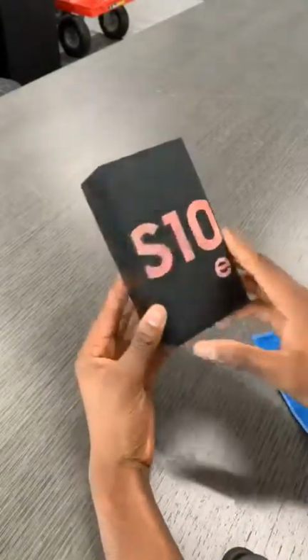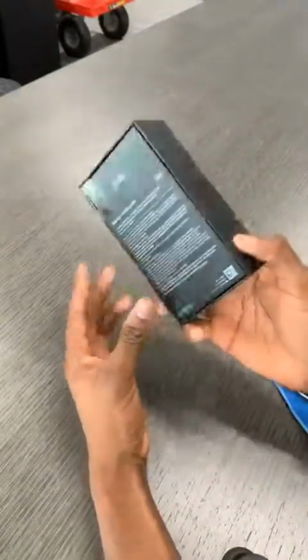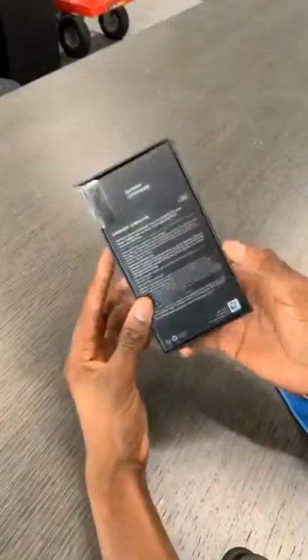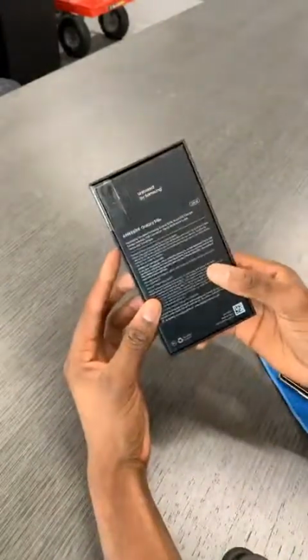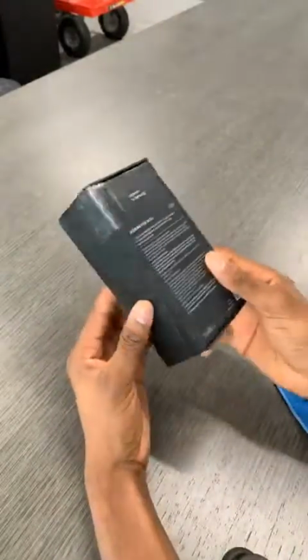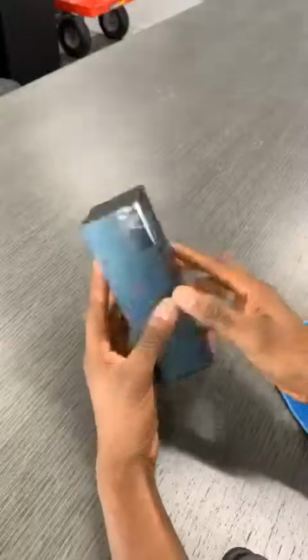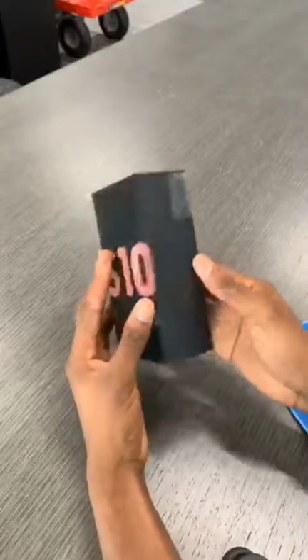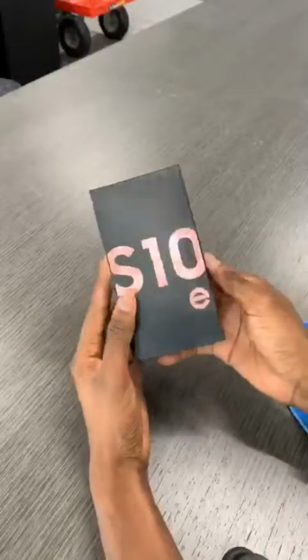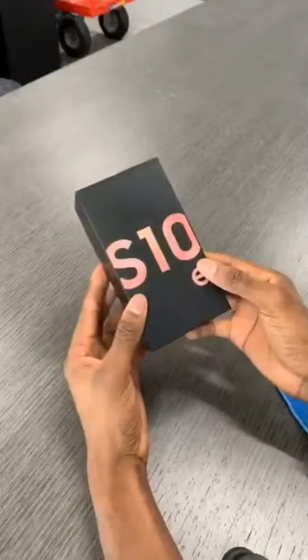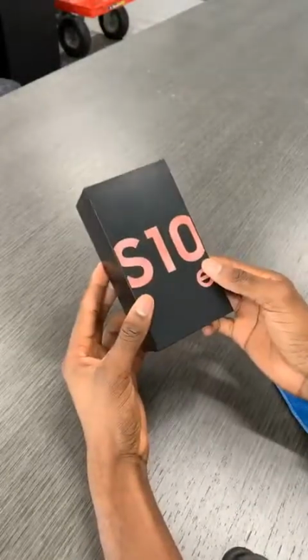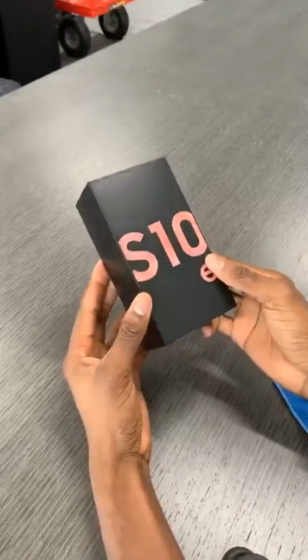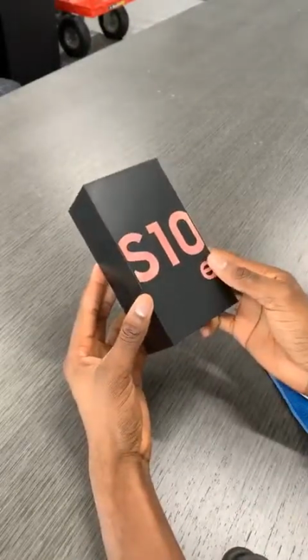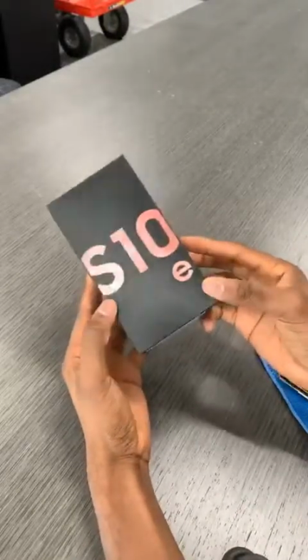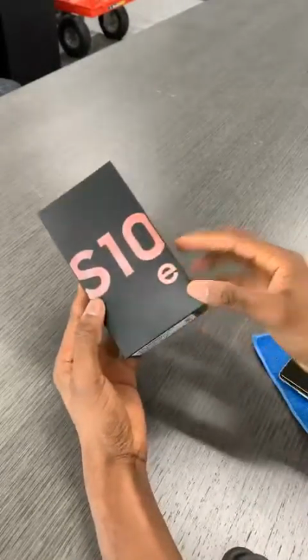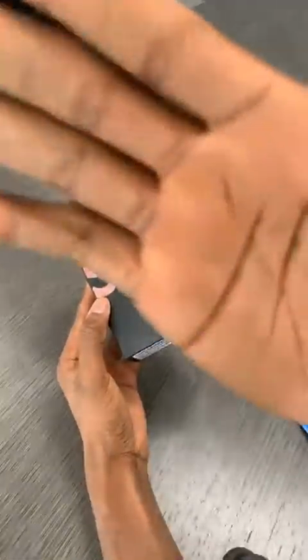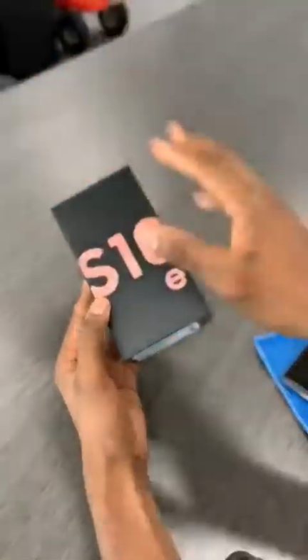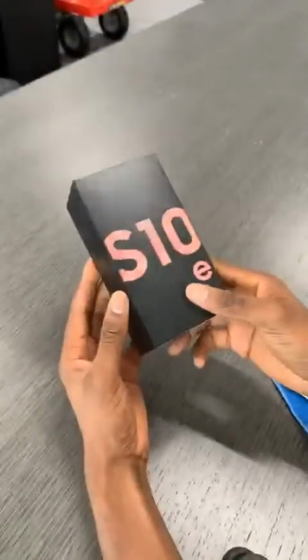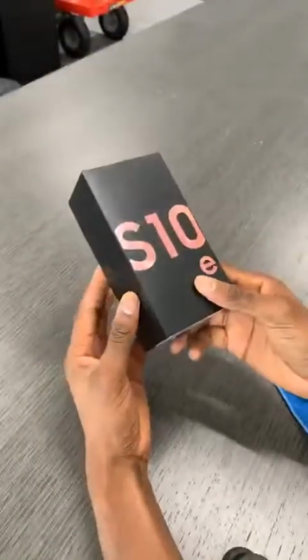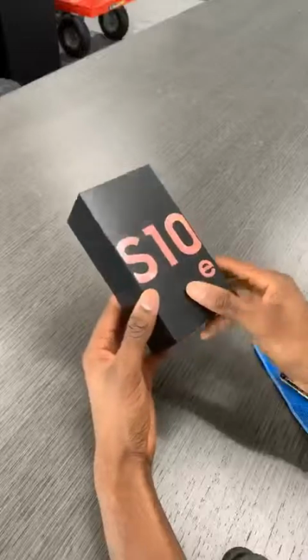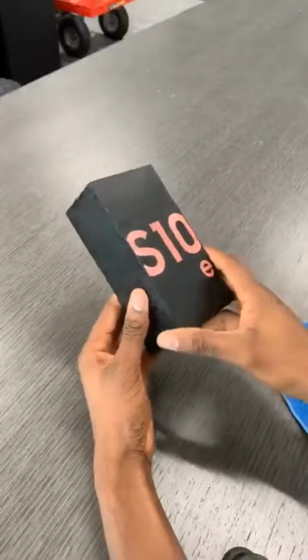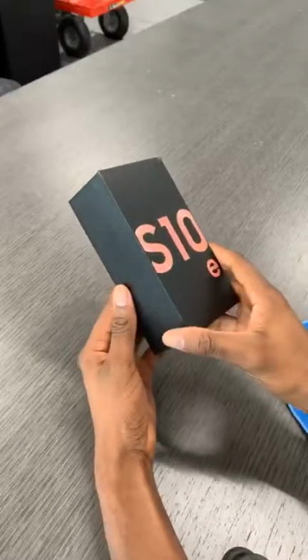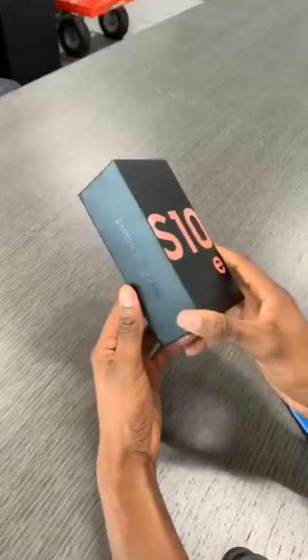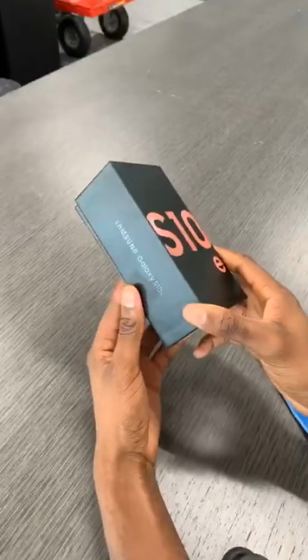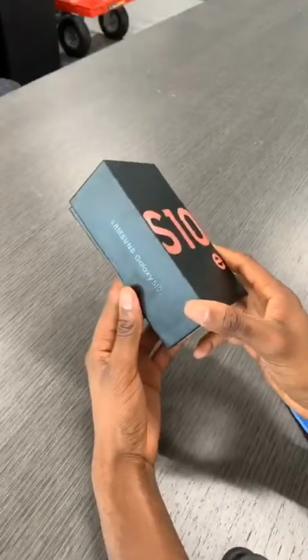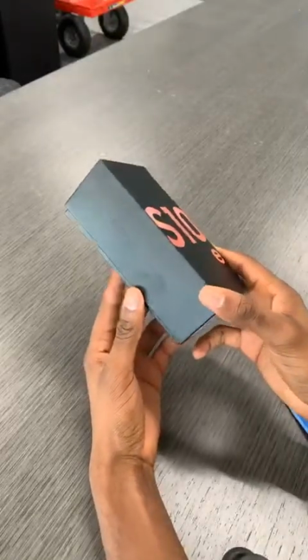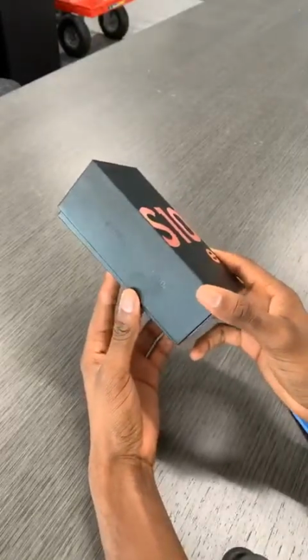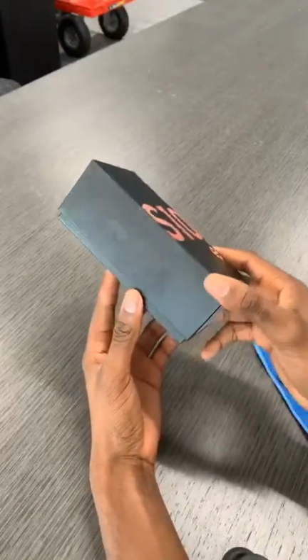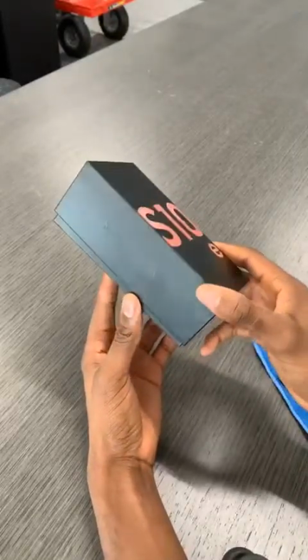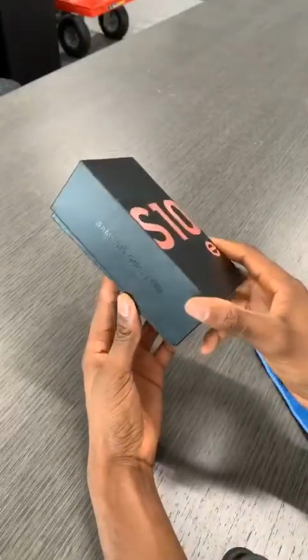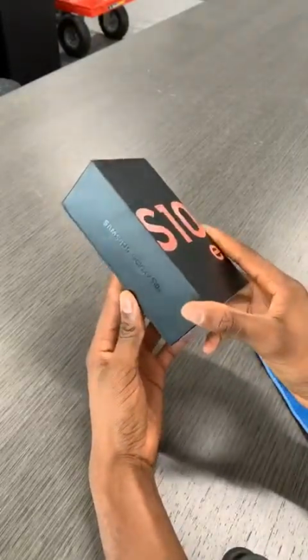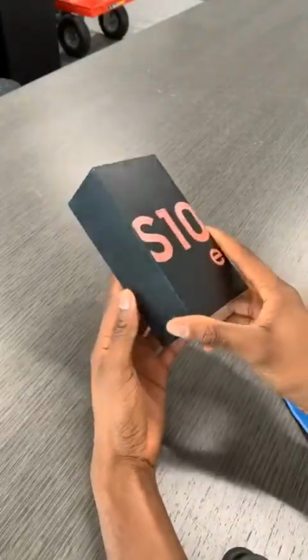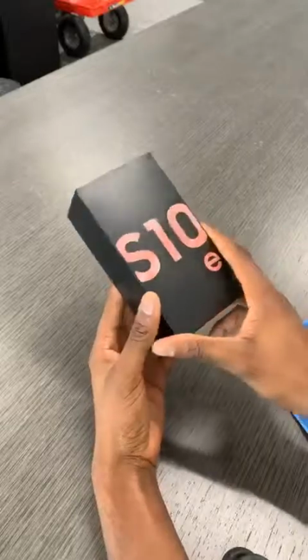It's in Flamingo Pink, and I'm just now realizing how wide-angle this live stream looks — I feel like it hasn't looked this wide before. But anyway, how are you? I'm good, thanks. Why is Tesla stock dropping? I don't know, Elon probably tweeted.